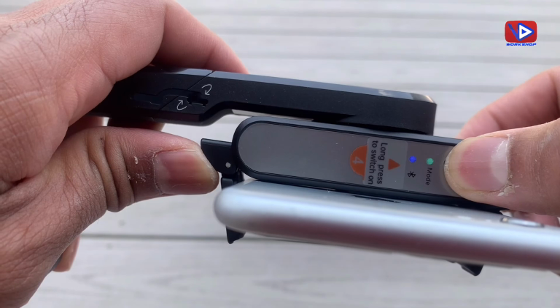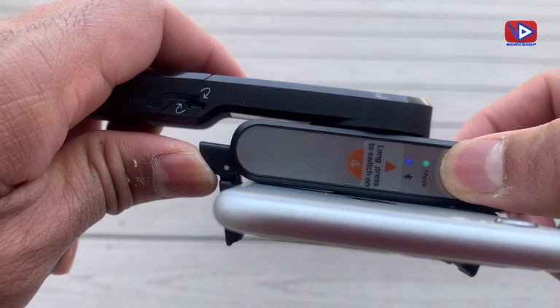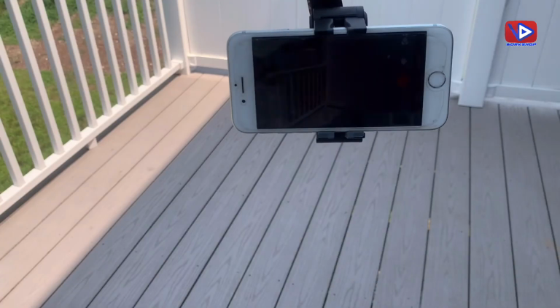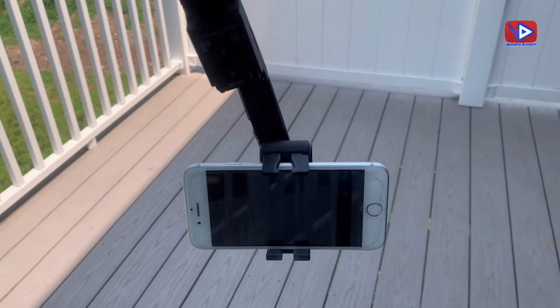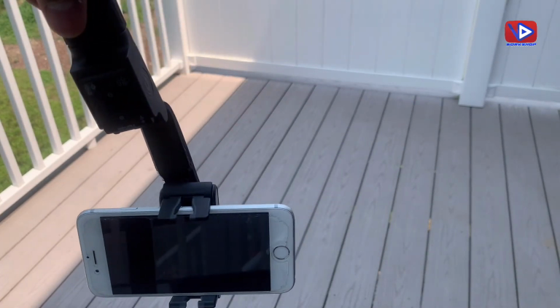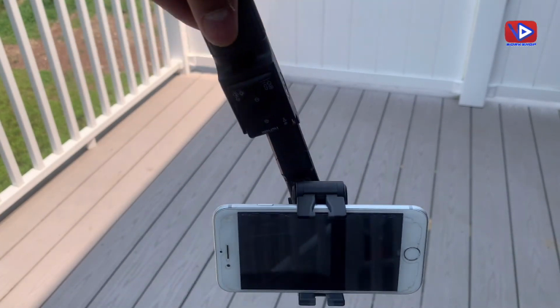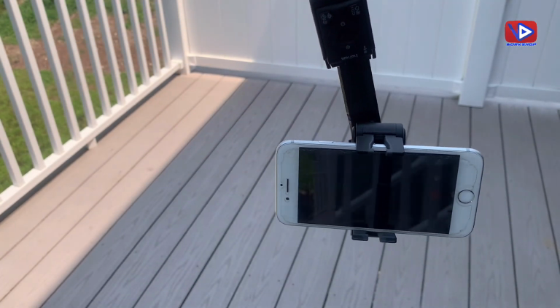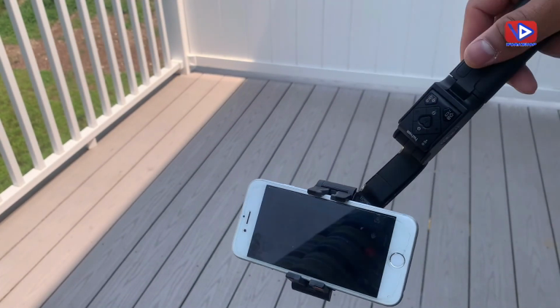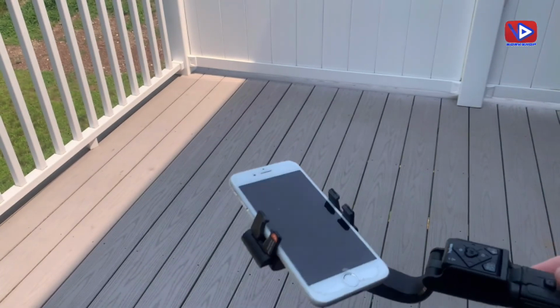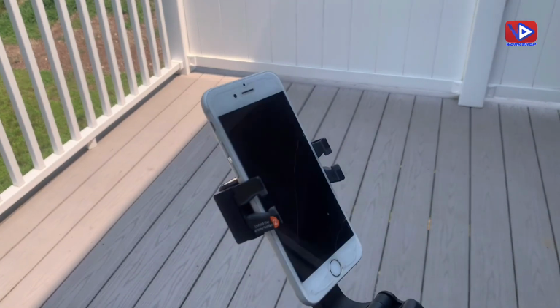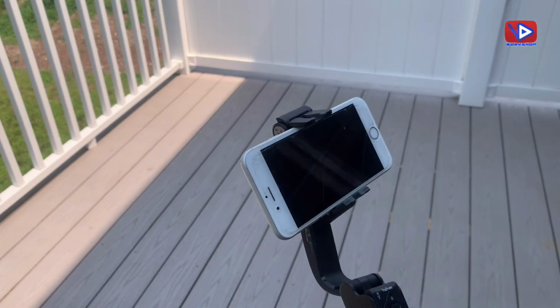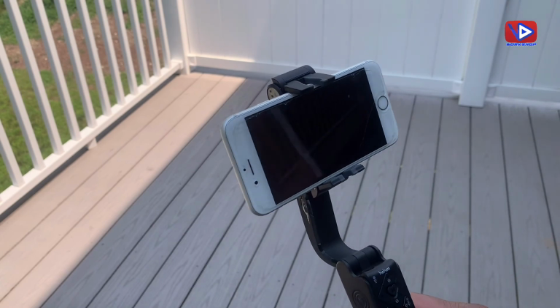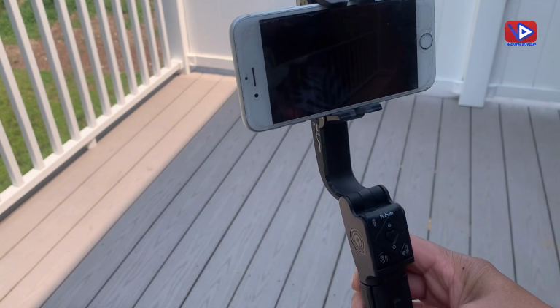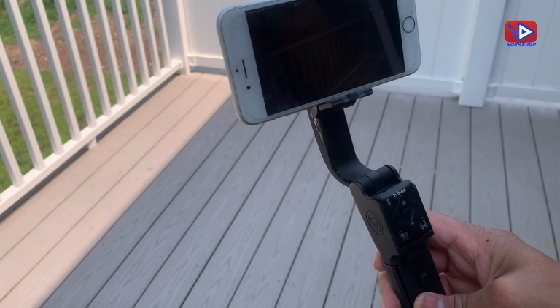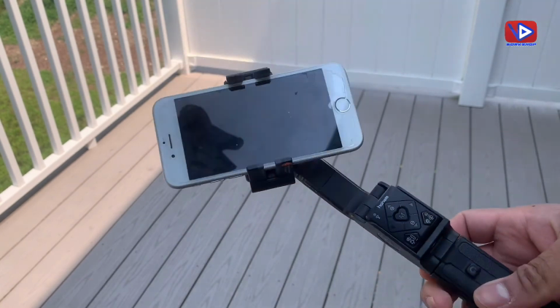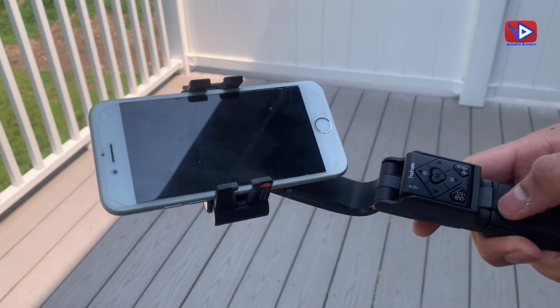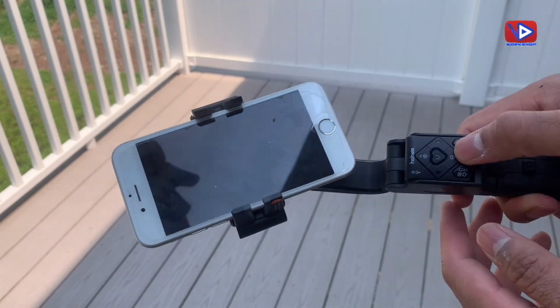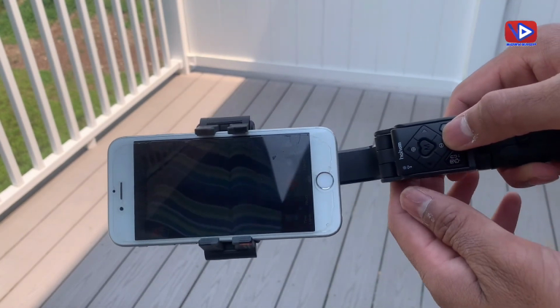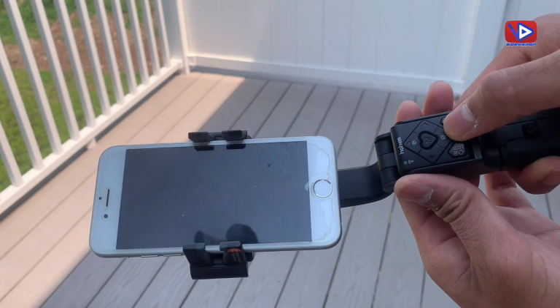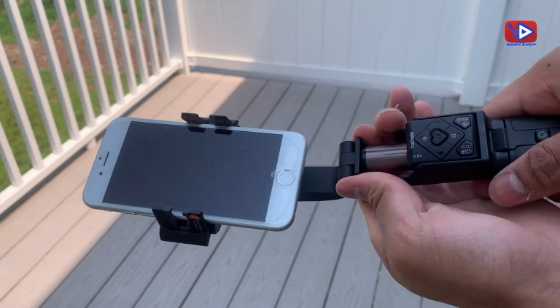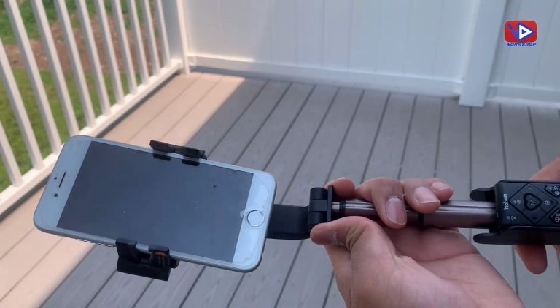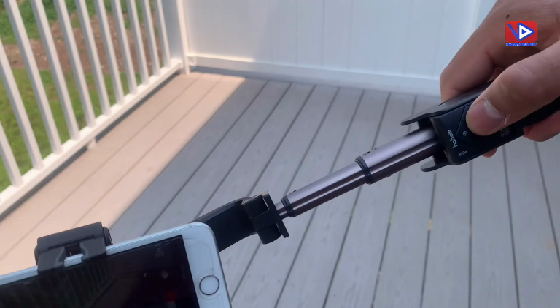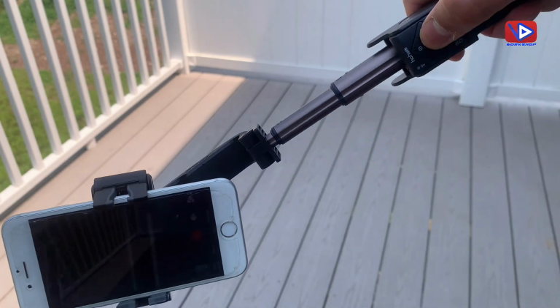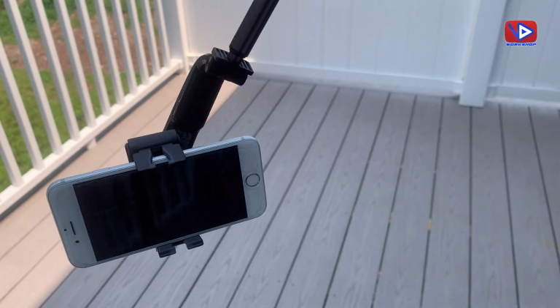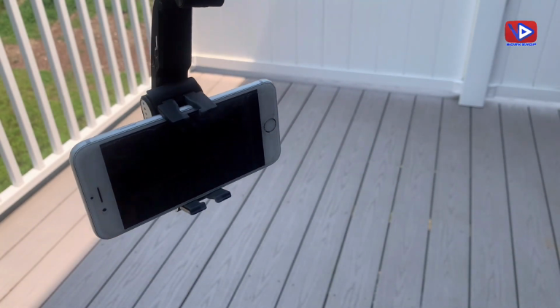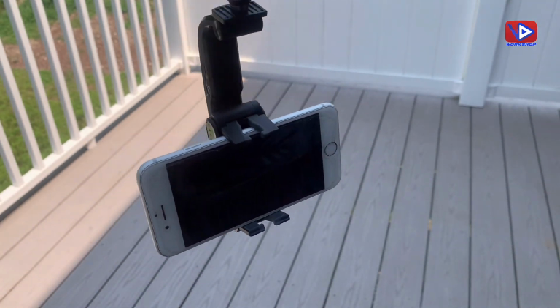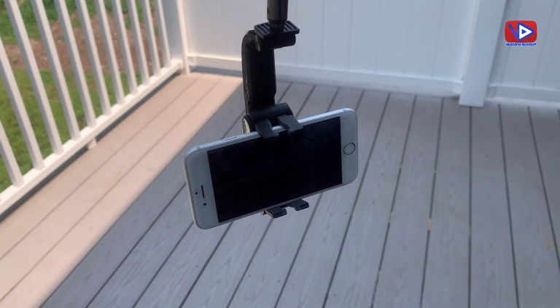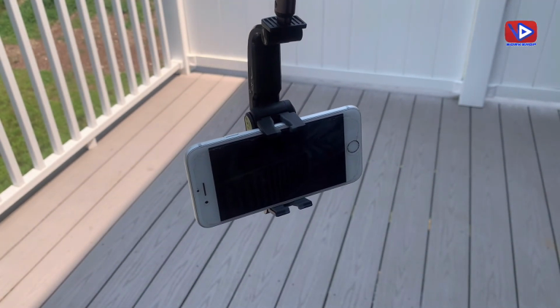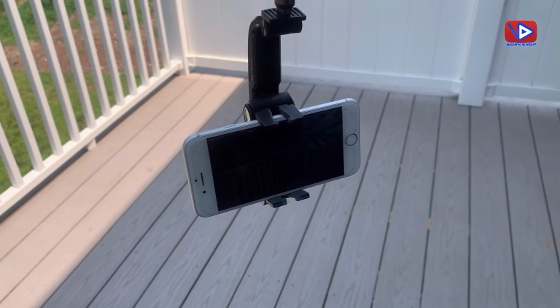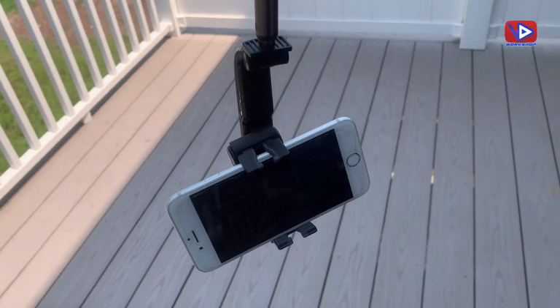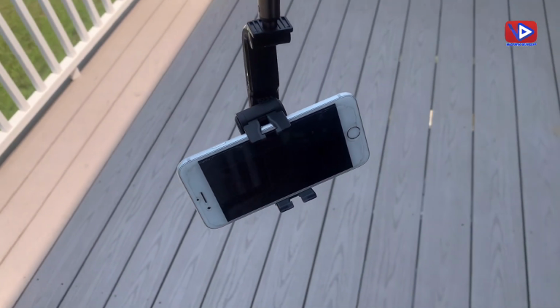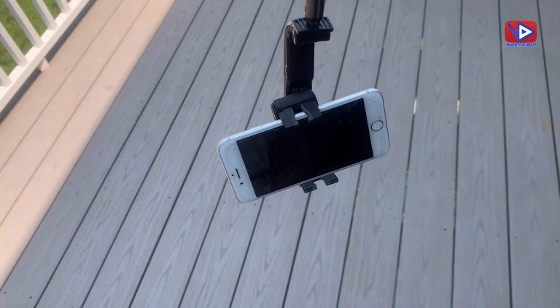Your selfie stick is ready to use. Hohem offers 360 degree POV rotation, a single-axis stabilizer for better filming, face and object tracking, gesture controls and smart filming, and a detachable remote control.